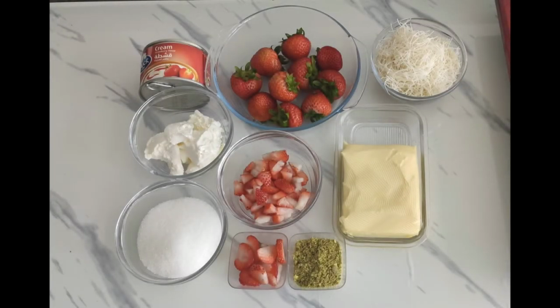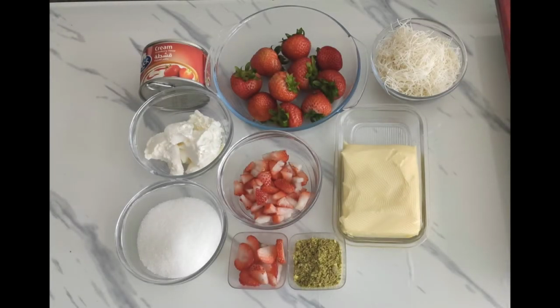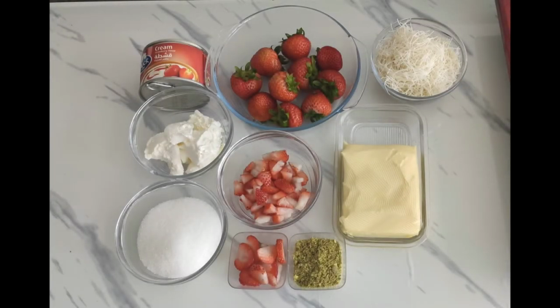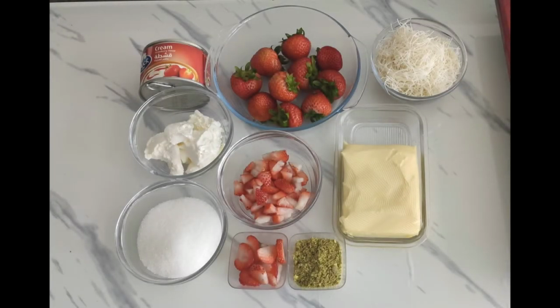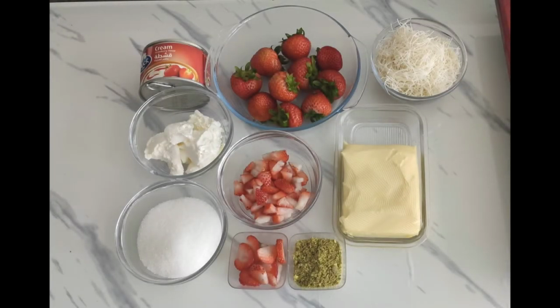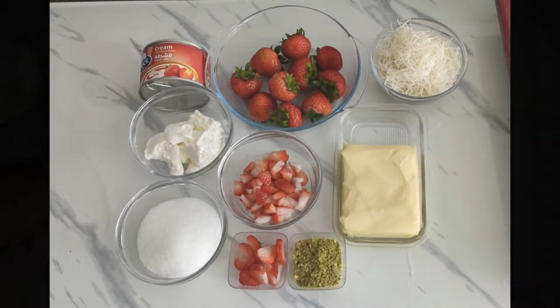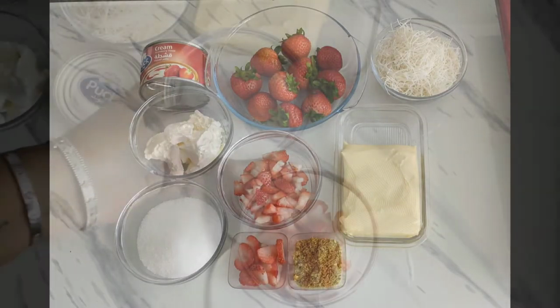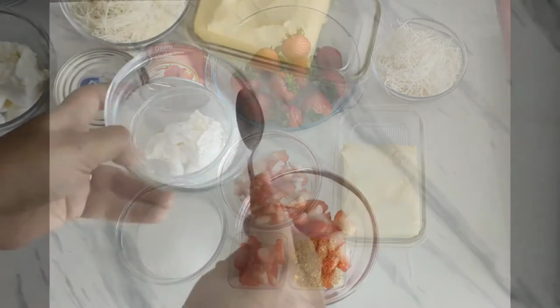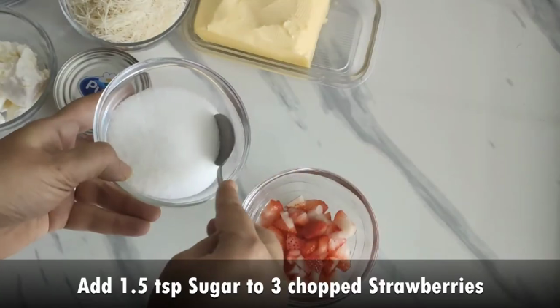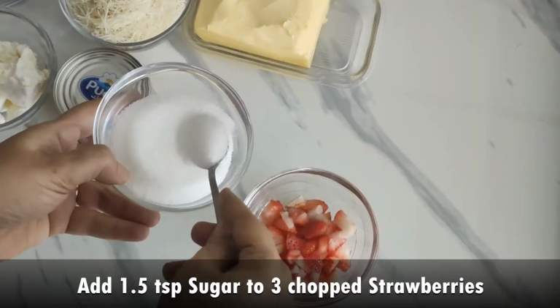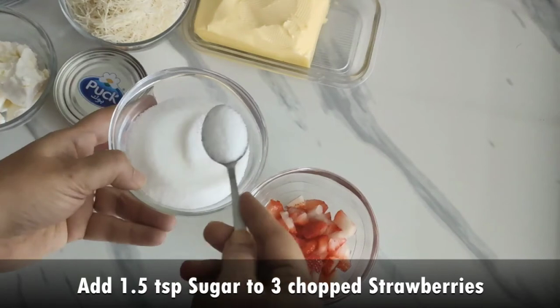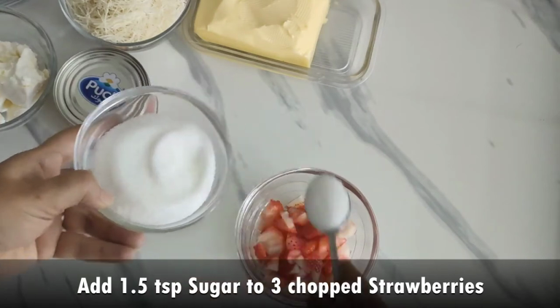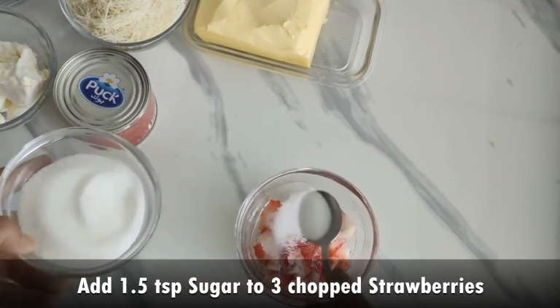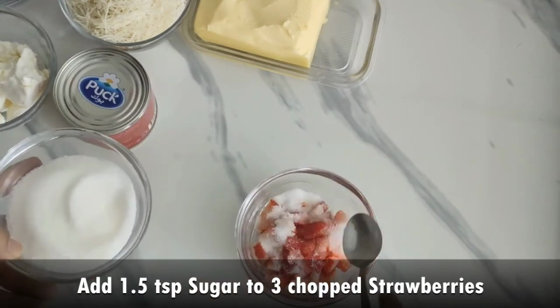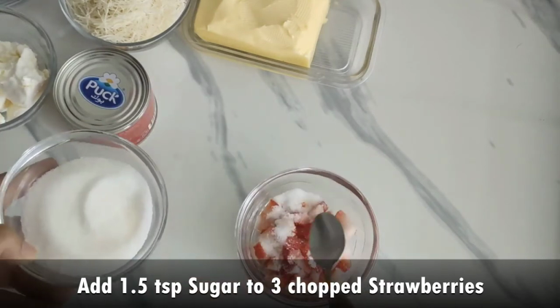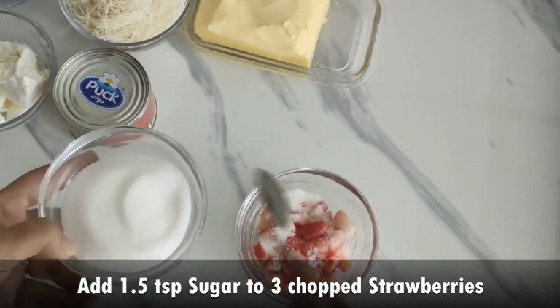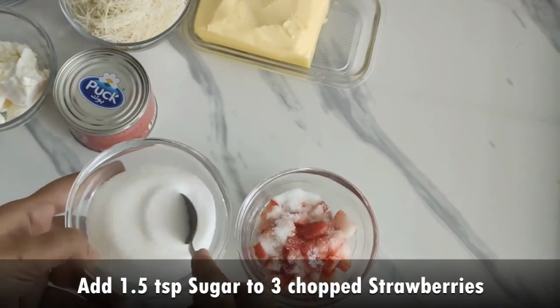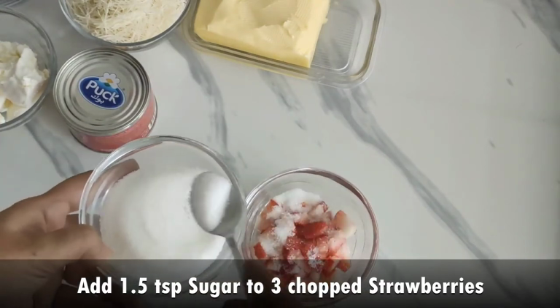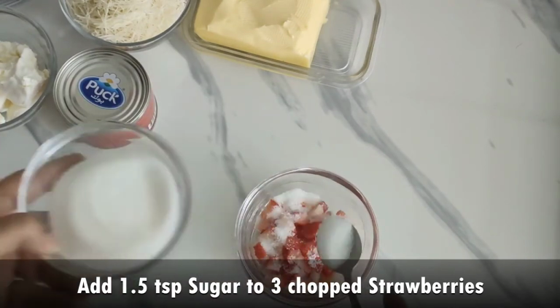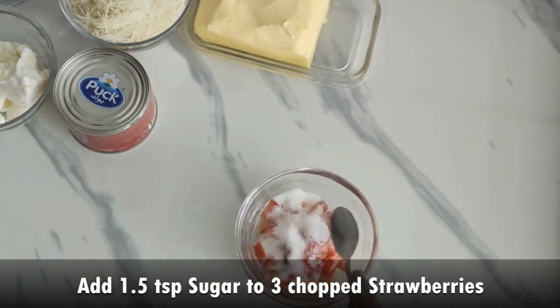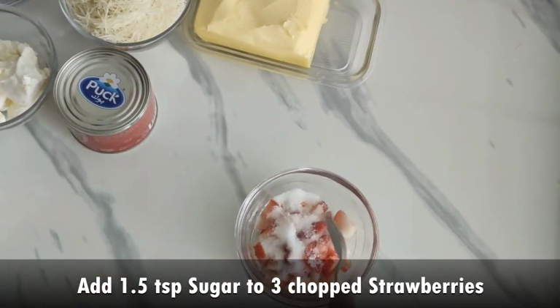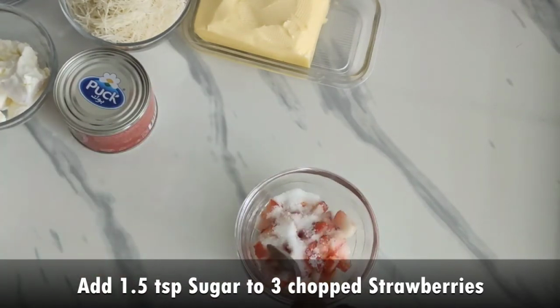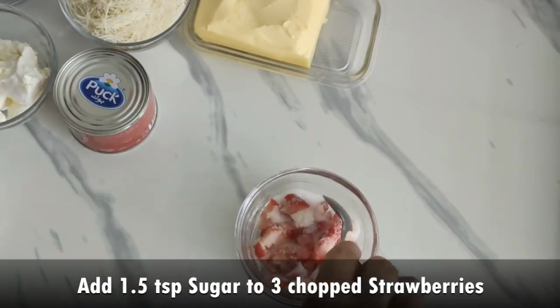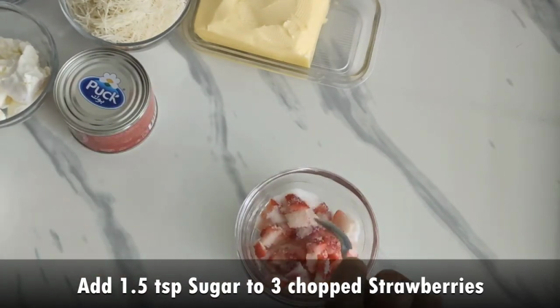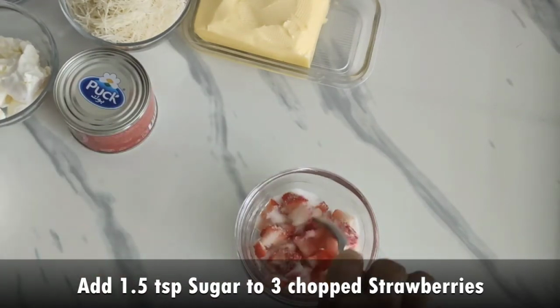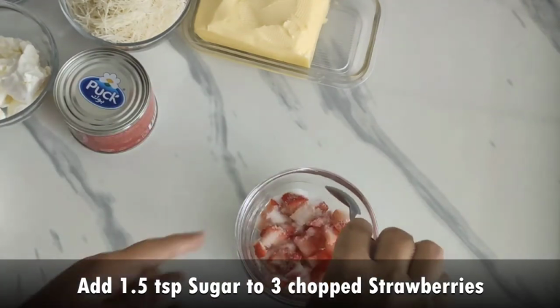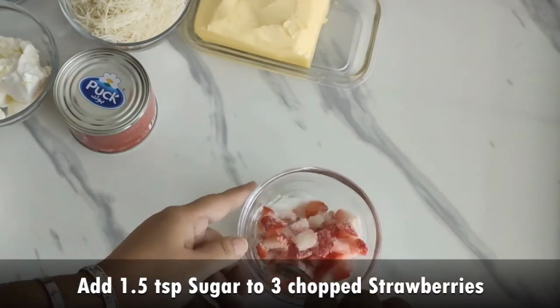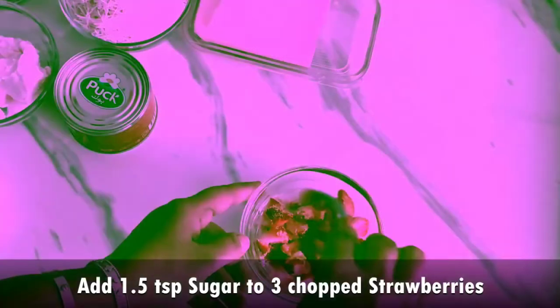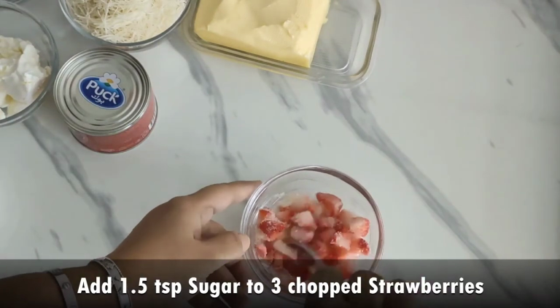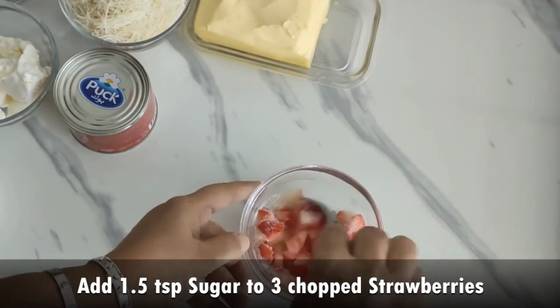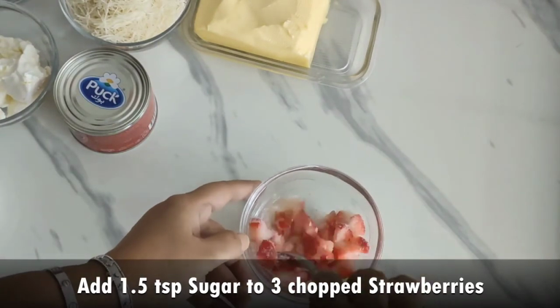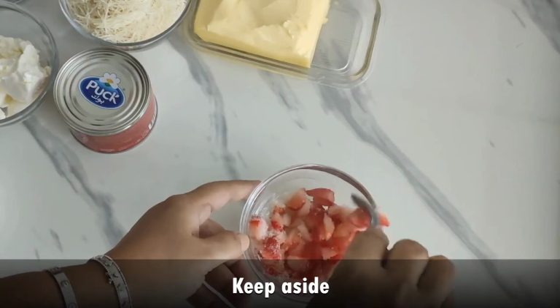You will find all these ingredients in the description box. Here I'm taking some chopped strawberries and sugar. Mix it well and keep it aside.